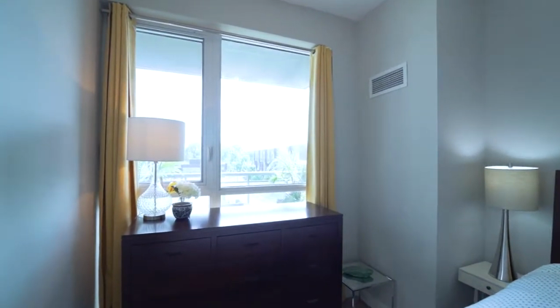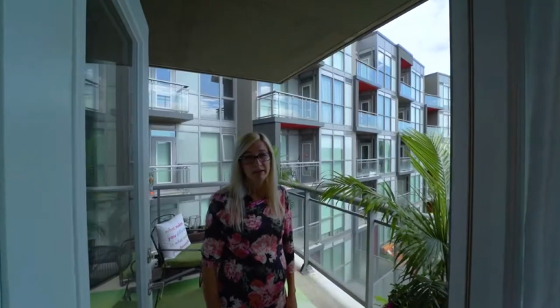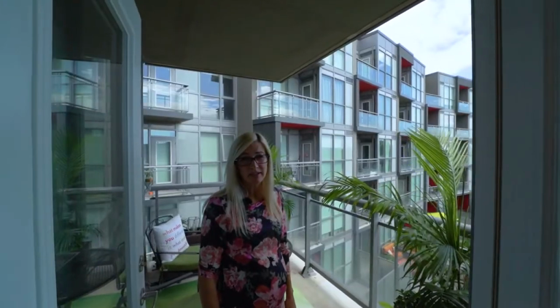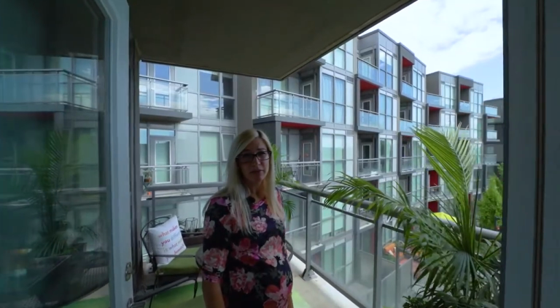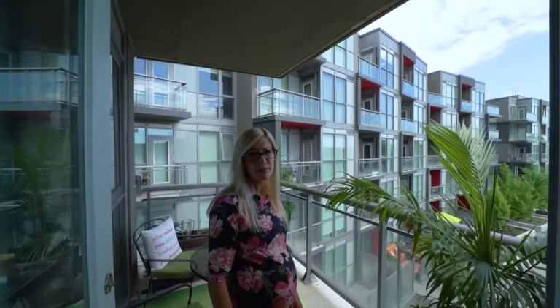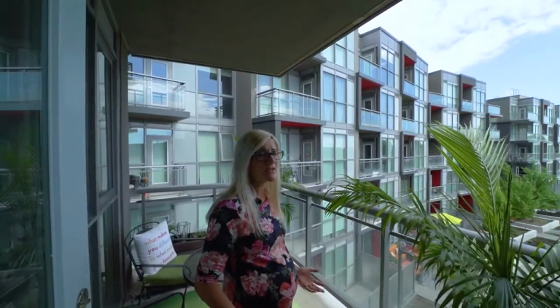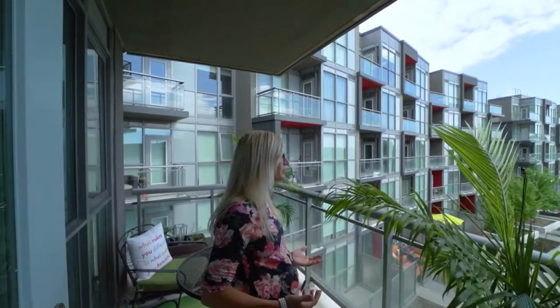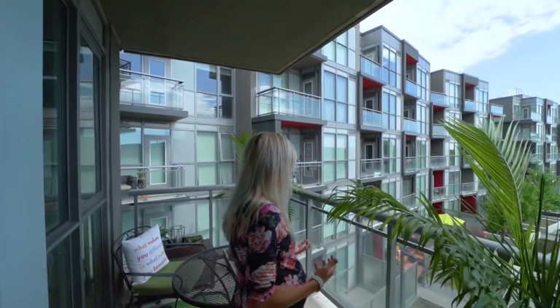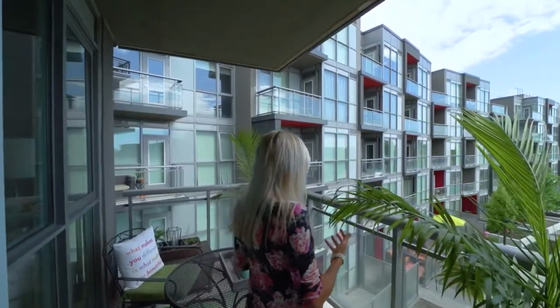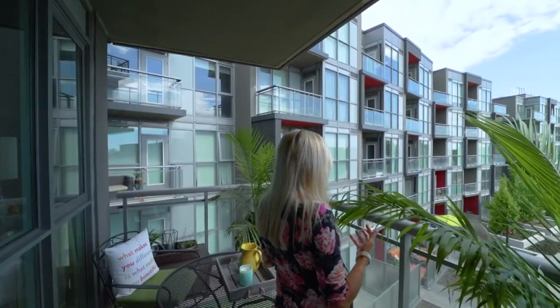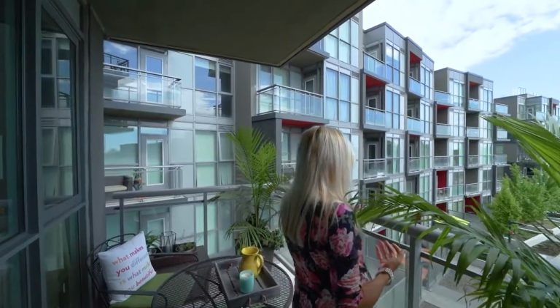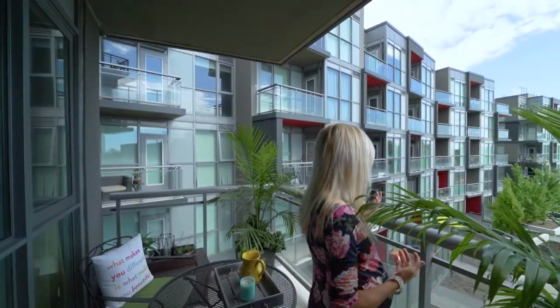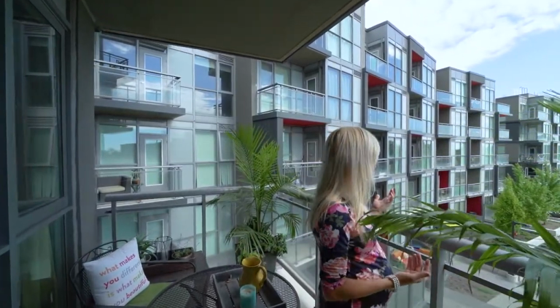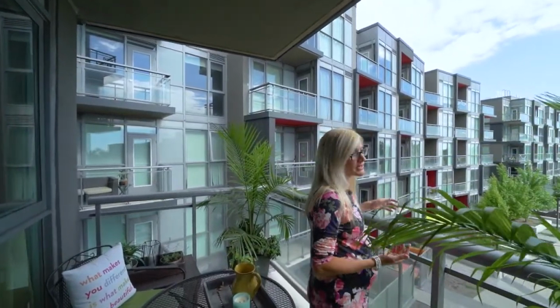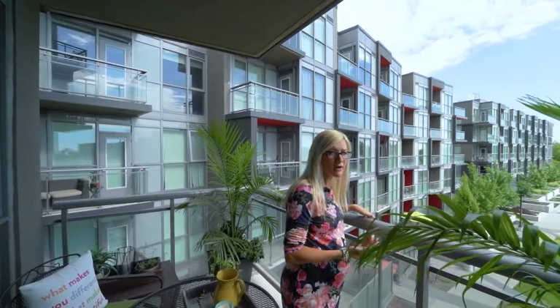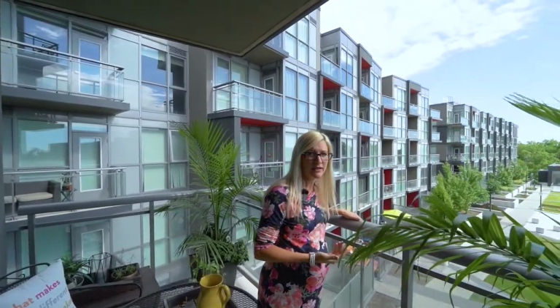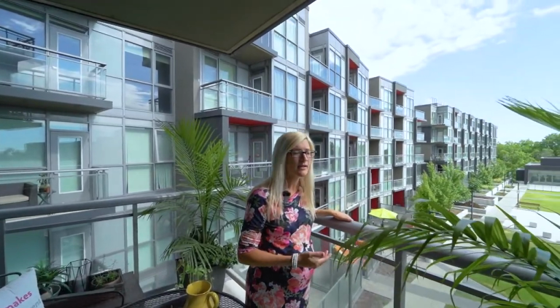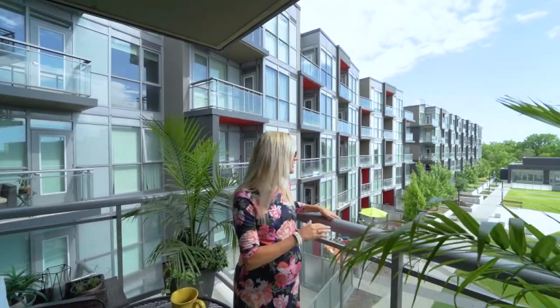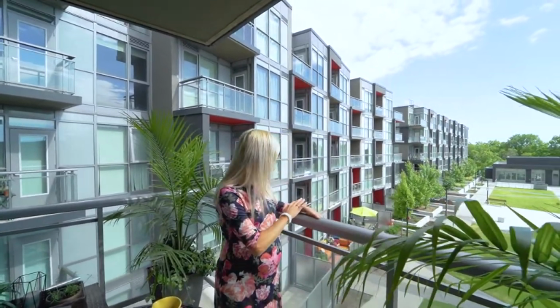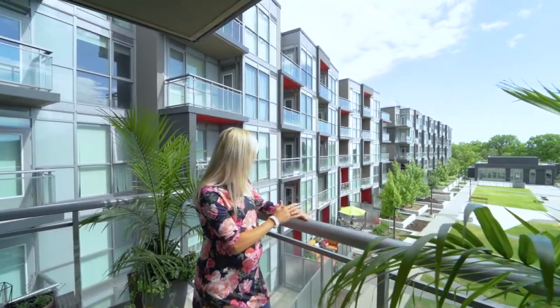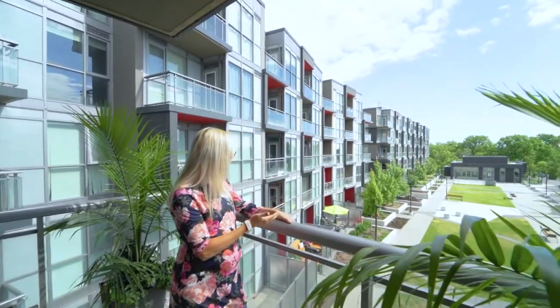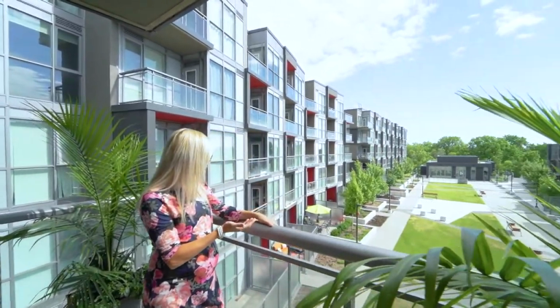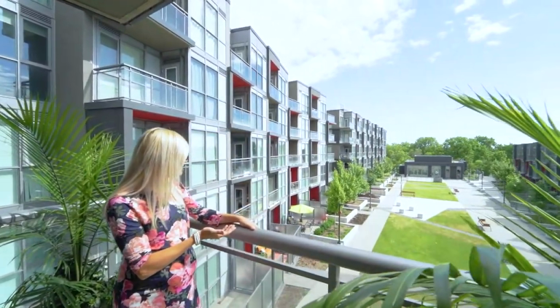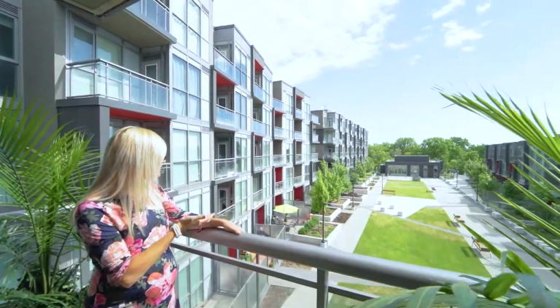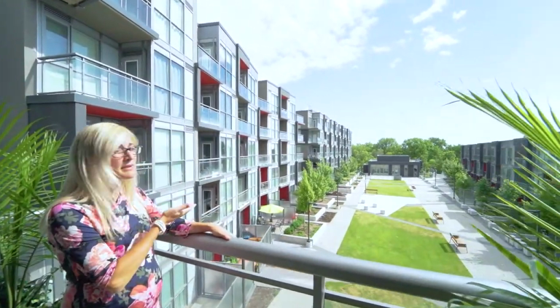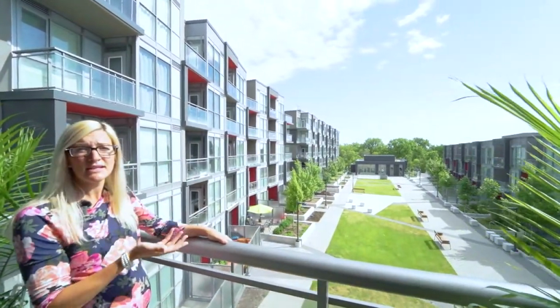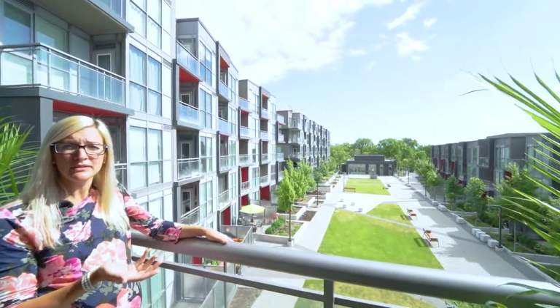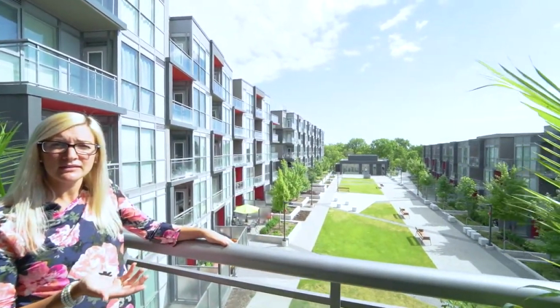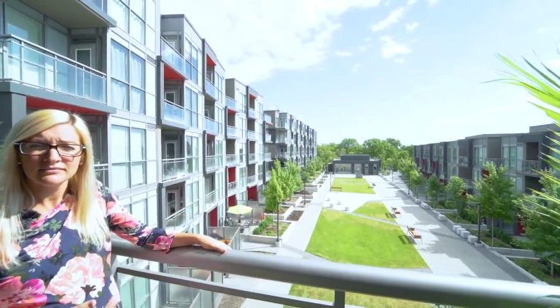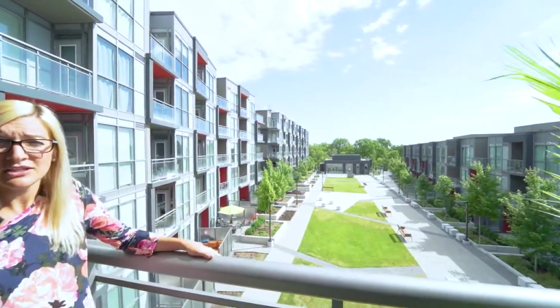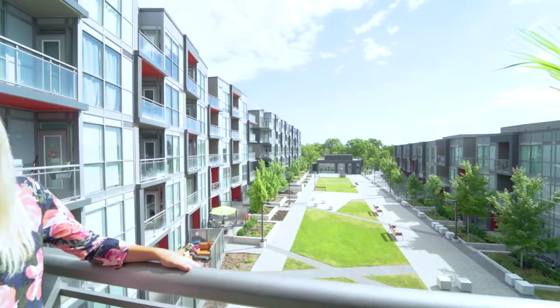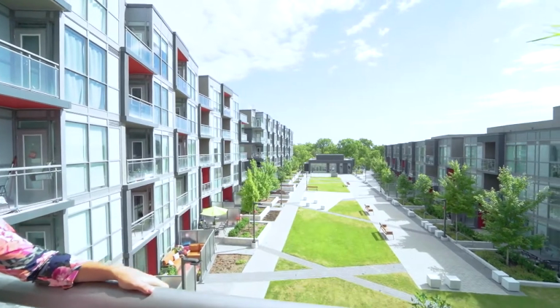Right off the living room, we have this beautiful balcony, which is great for your morning coffee. It also has a view of the courtyards and the amenities building. Let's go check it out.